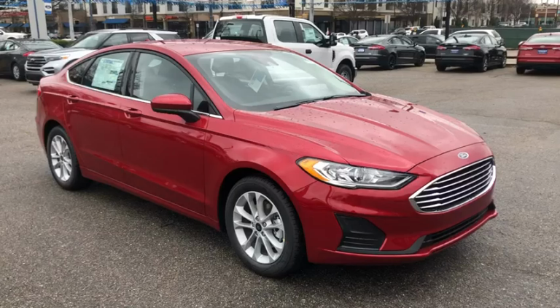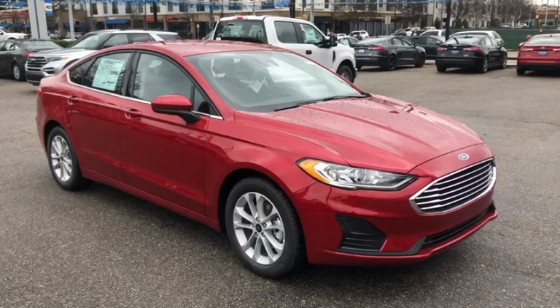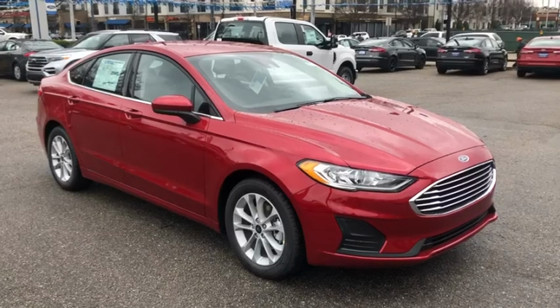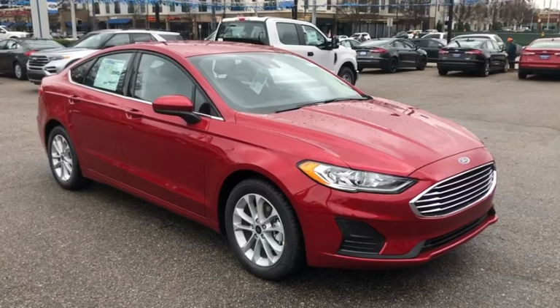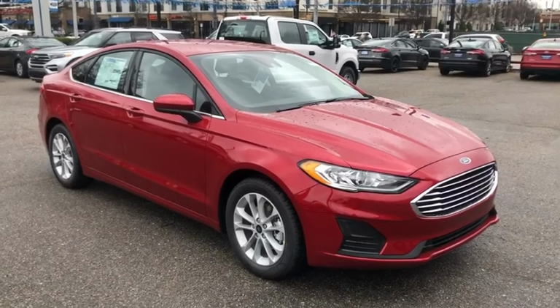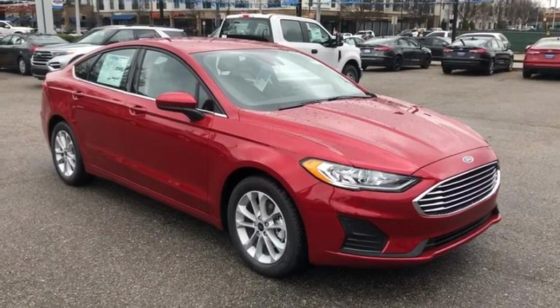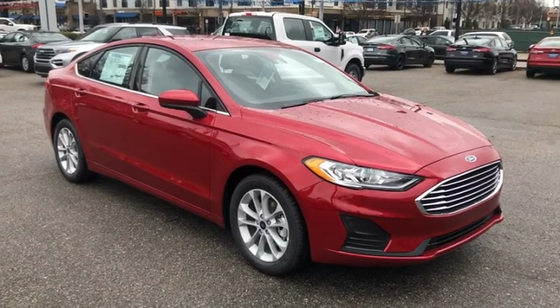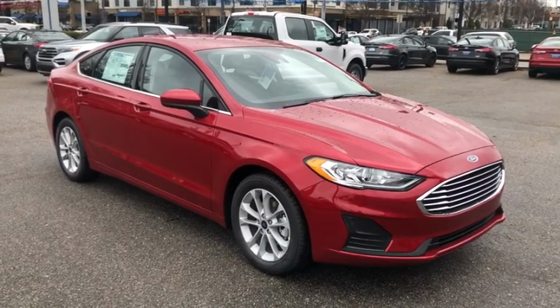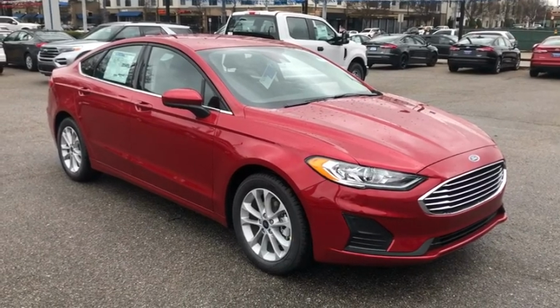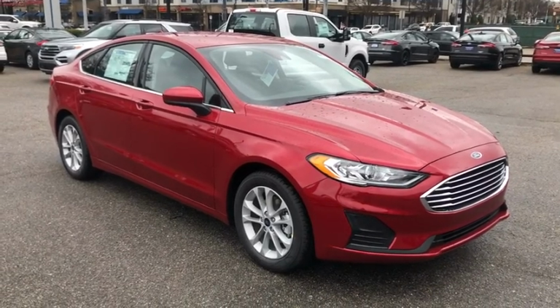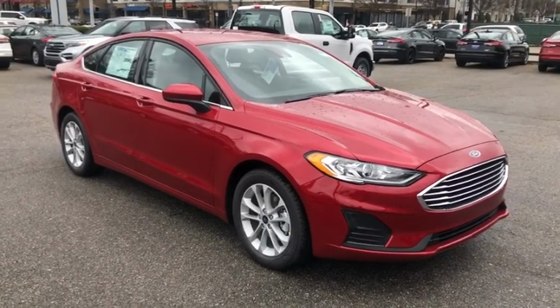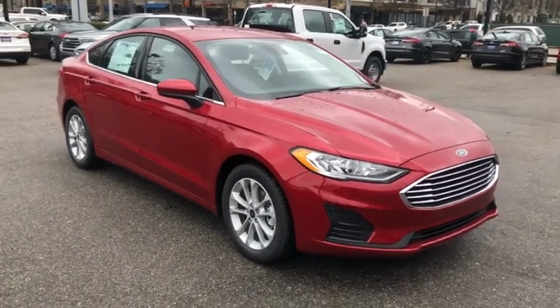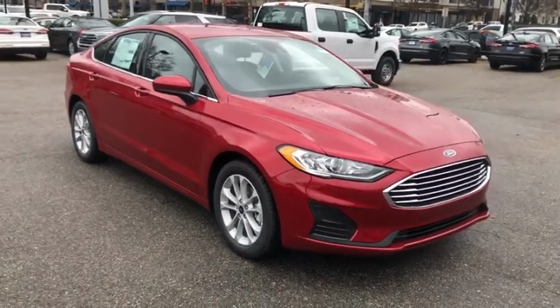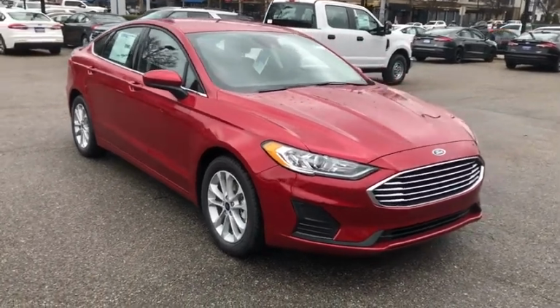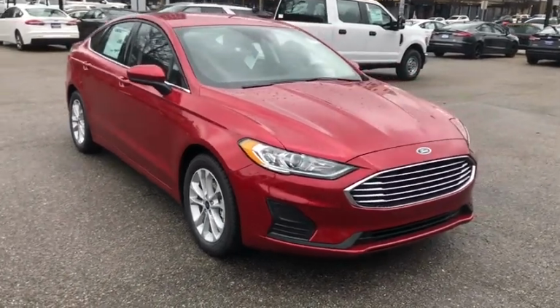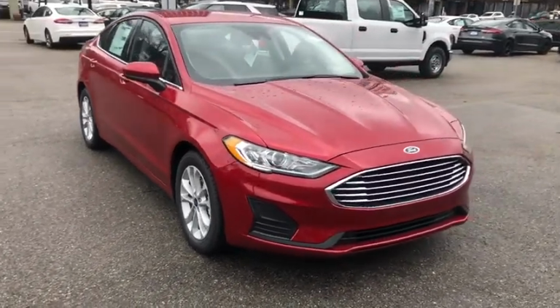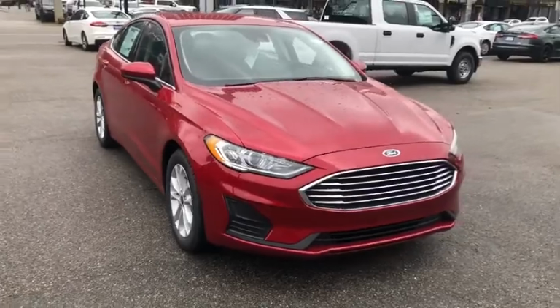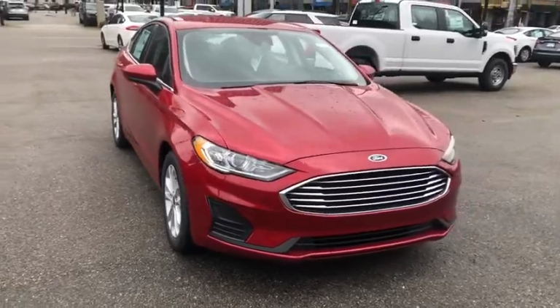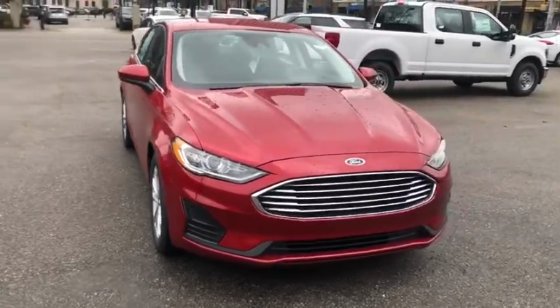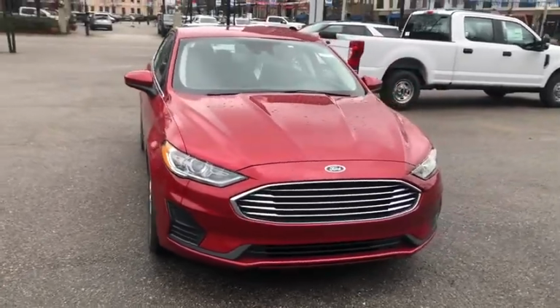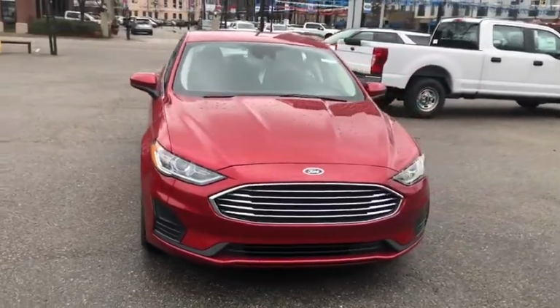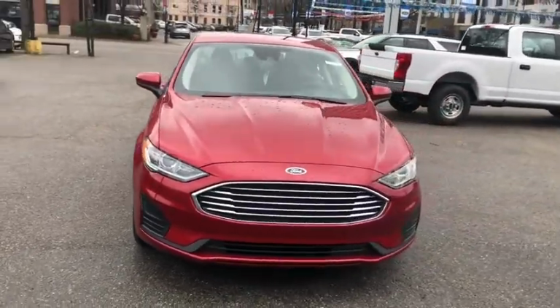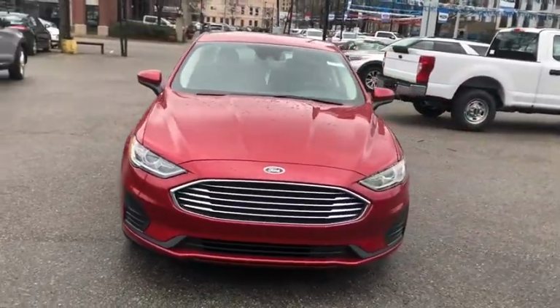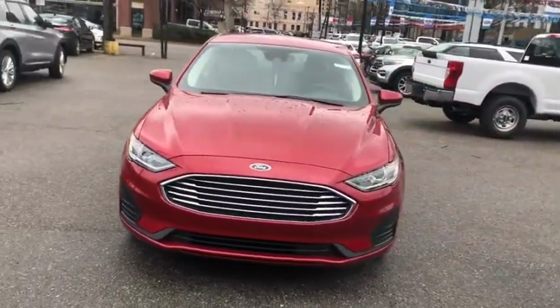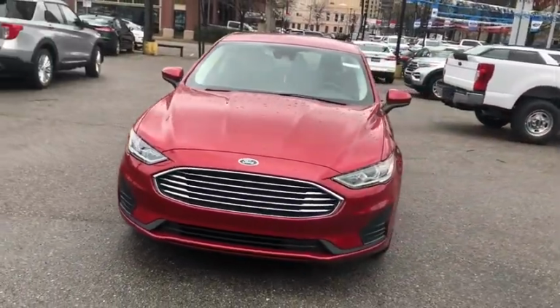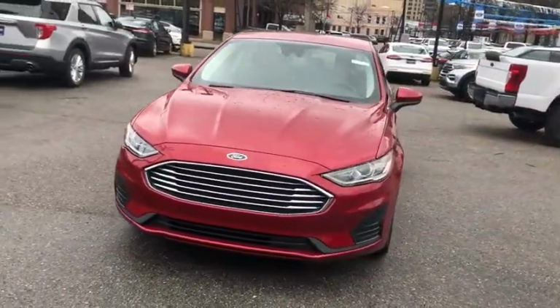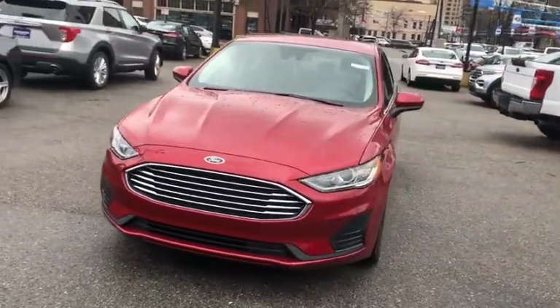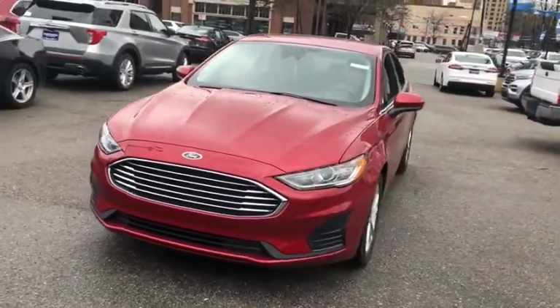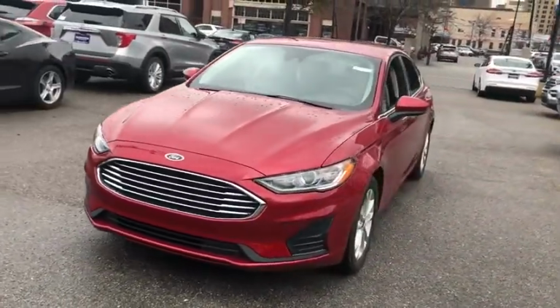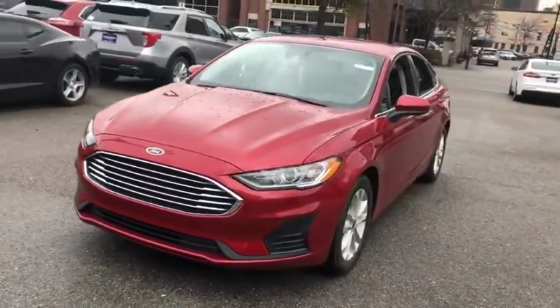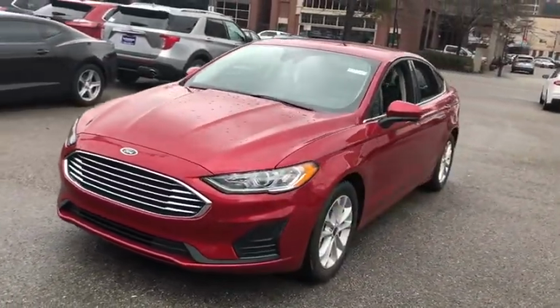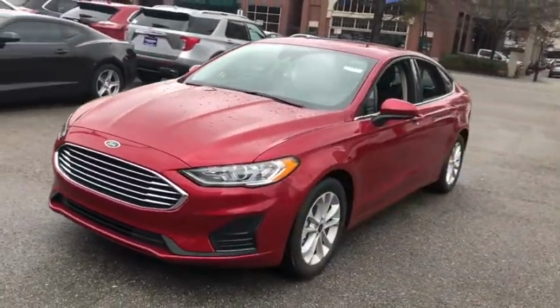You are going to love the 2020 Ford Fusion. You can have both impressive power and great economy in a Fusion. Here are some of this vehicle's great options.